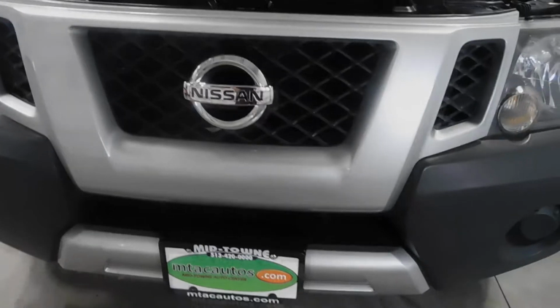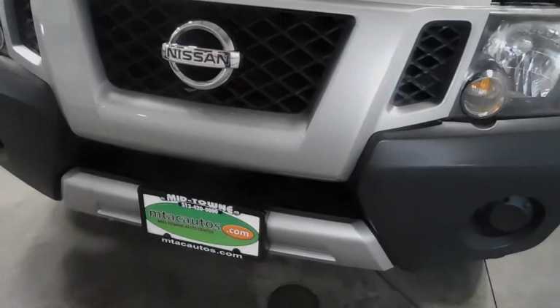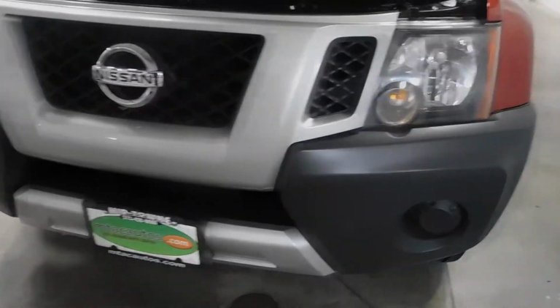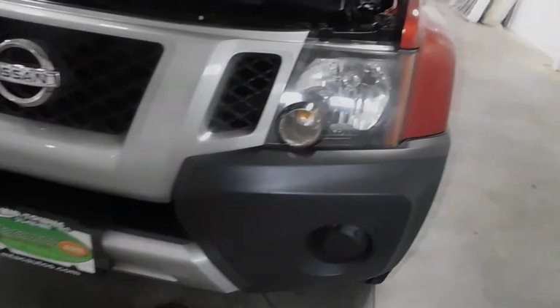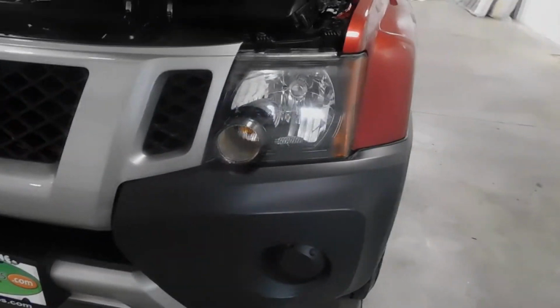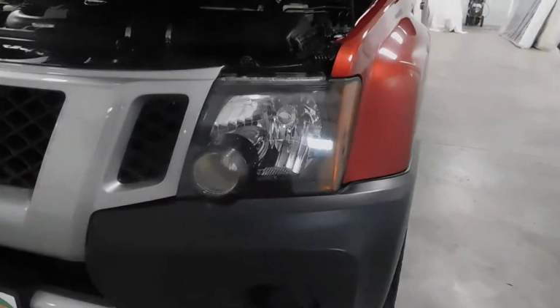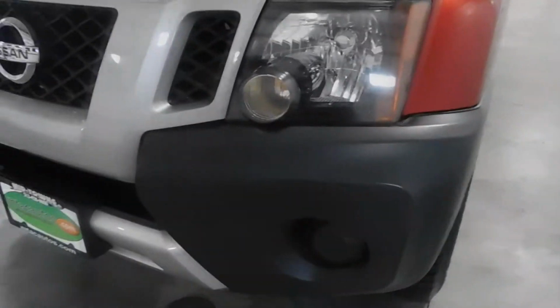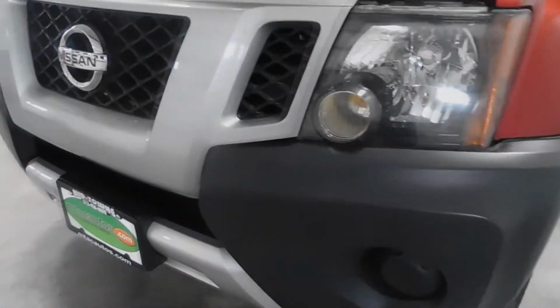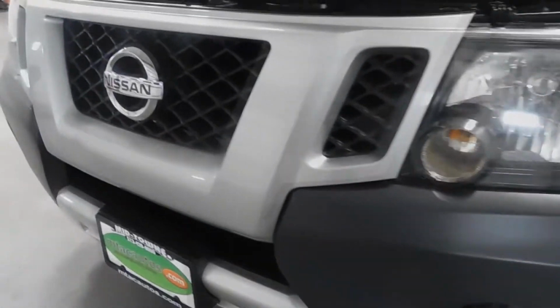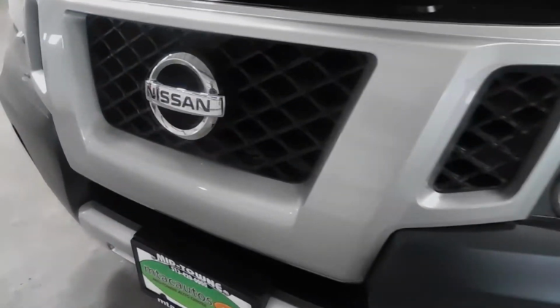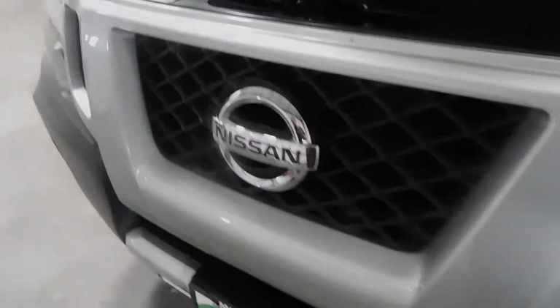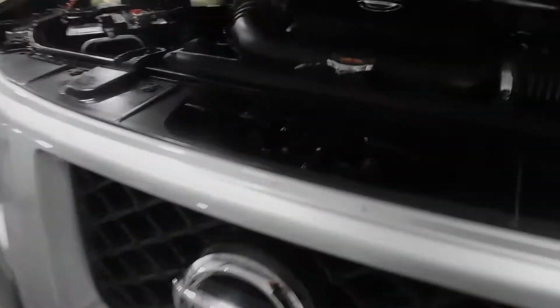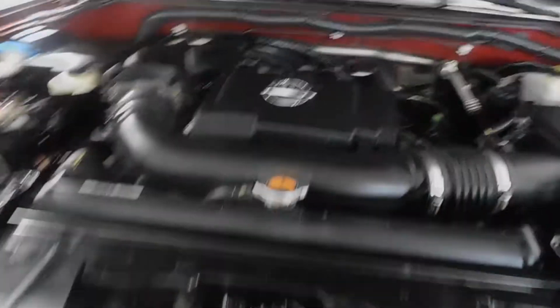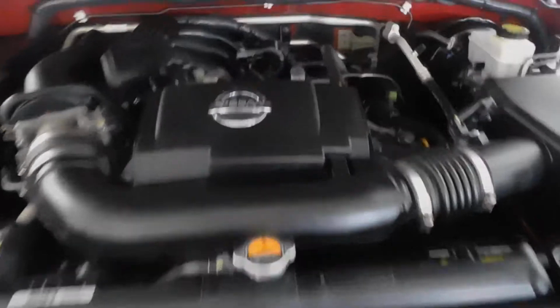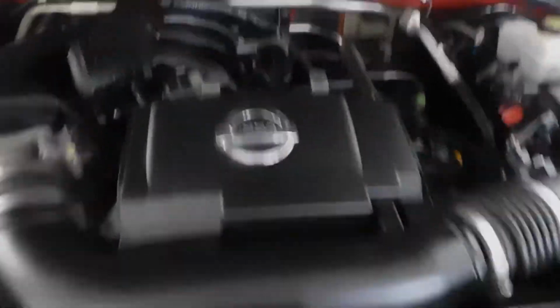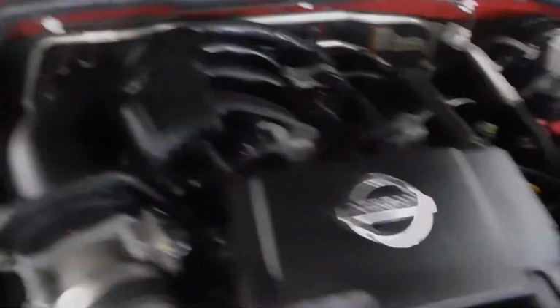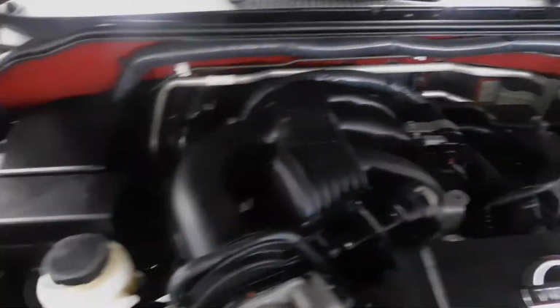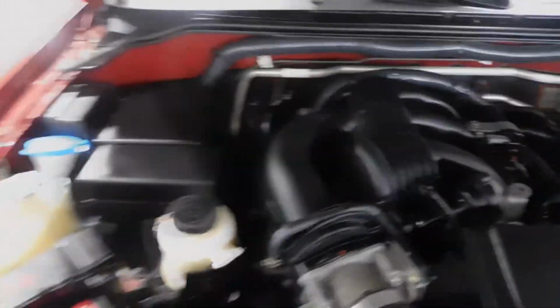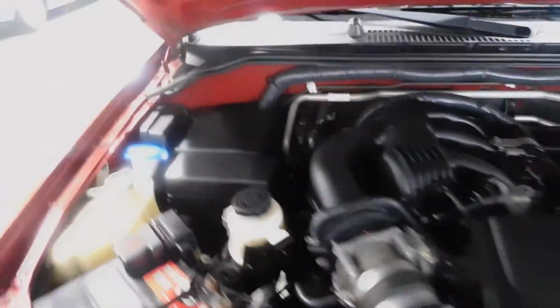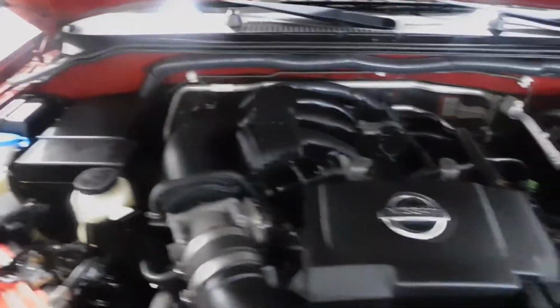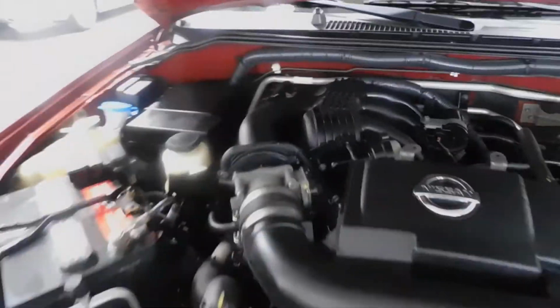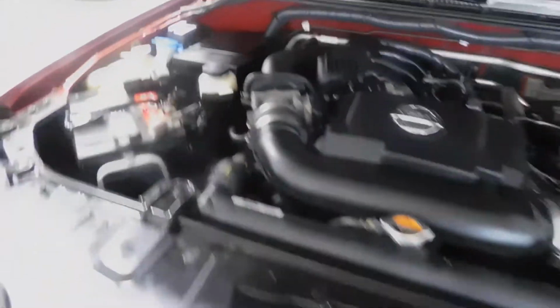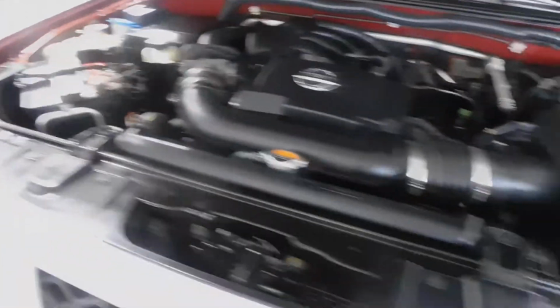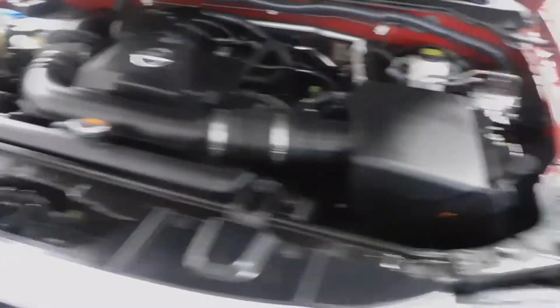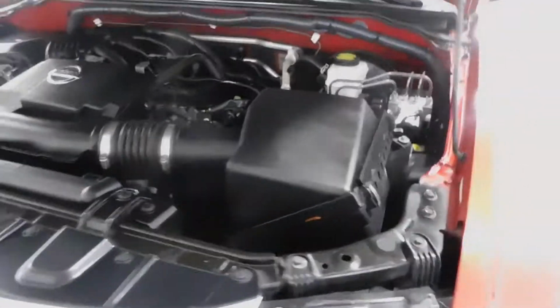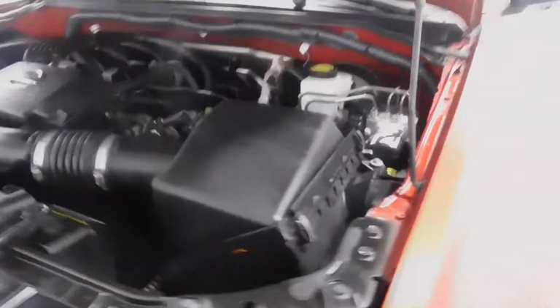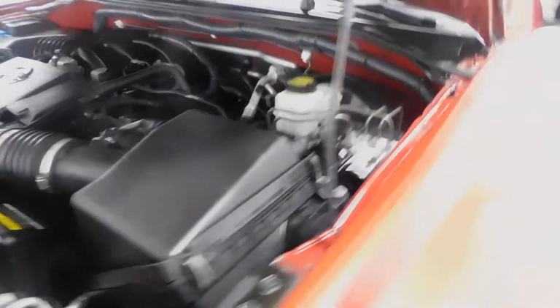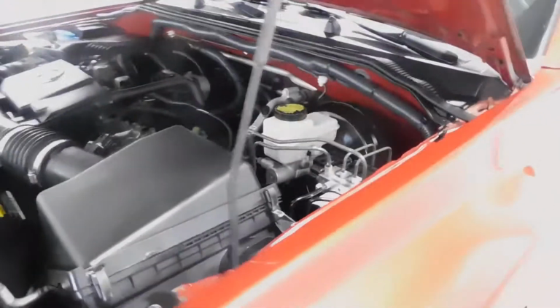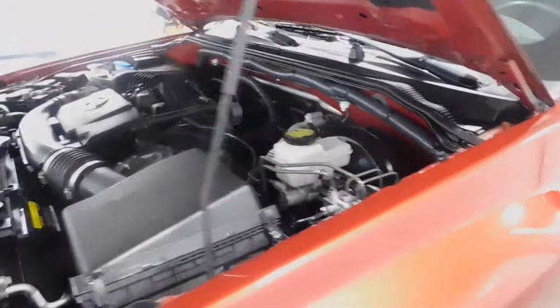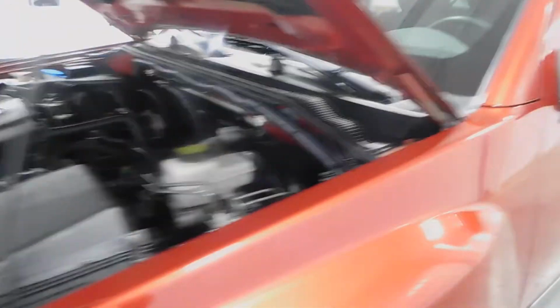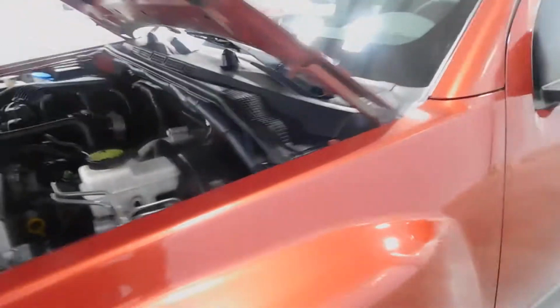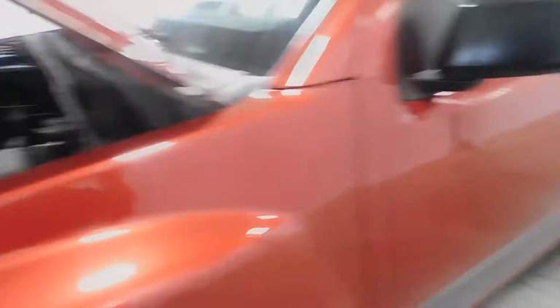Check out the front of the vehicle here — headlights, grille. A 4.0 liter V6 engine is what's right there. Pretty clean engine as you can see. Everything's nice and in place.